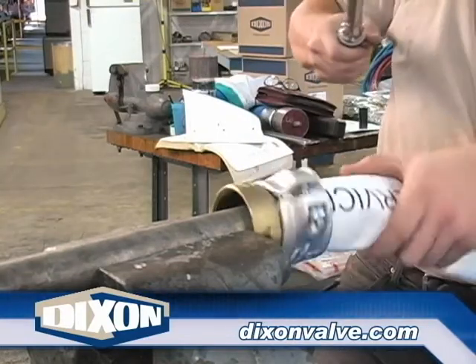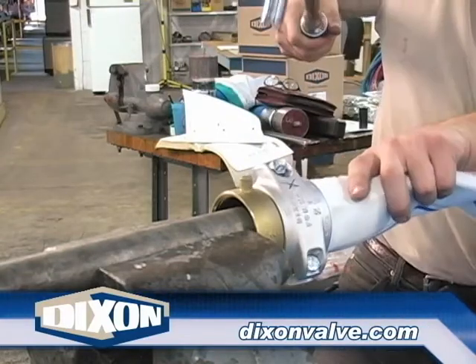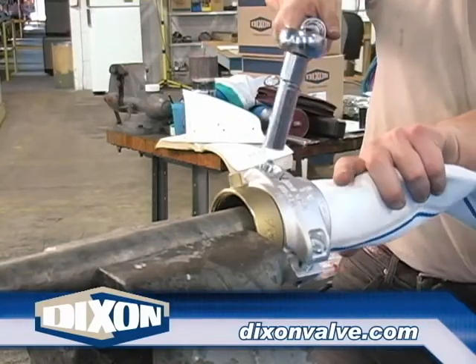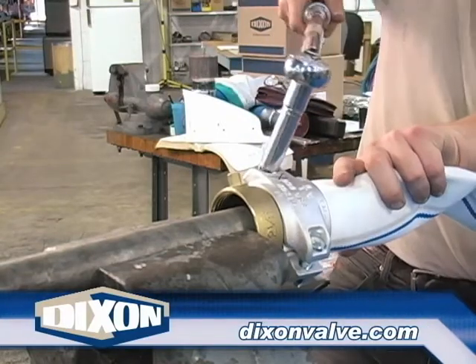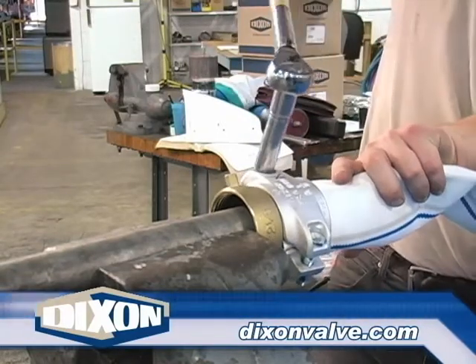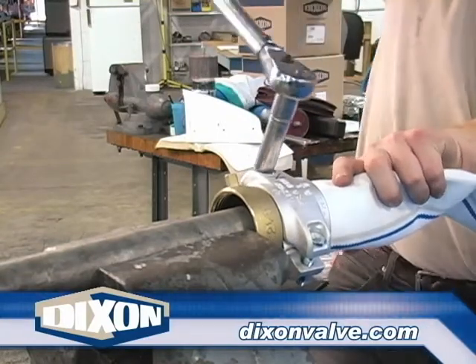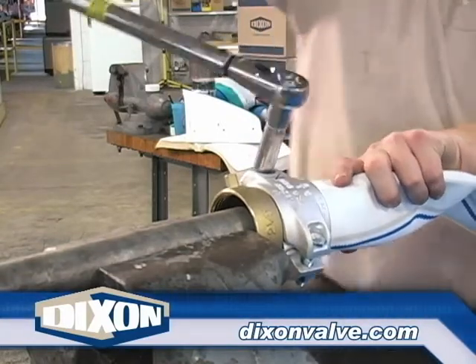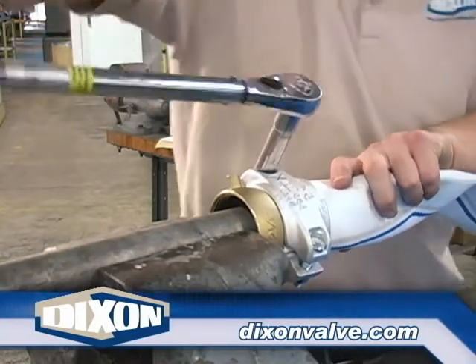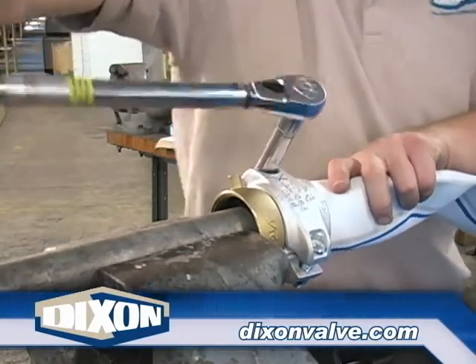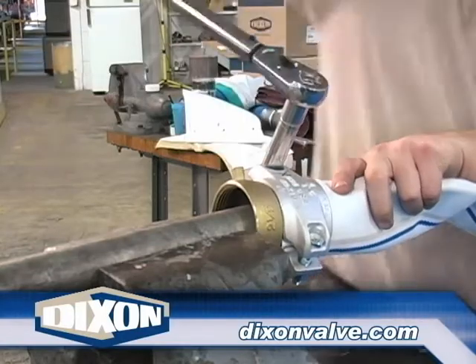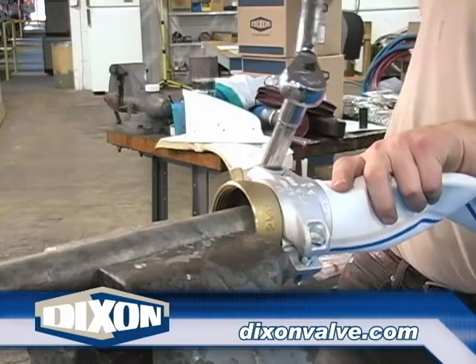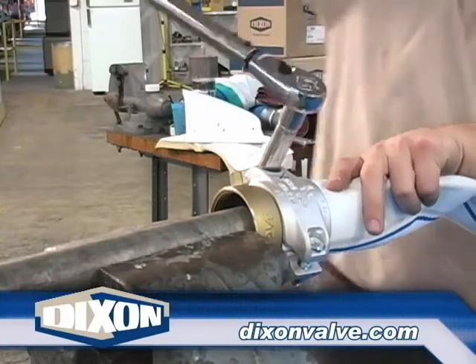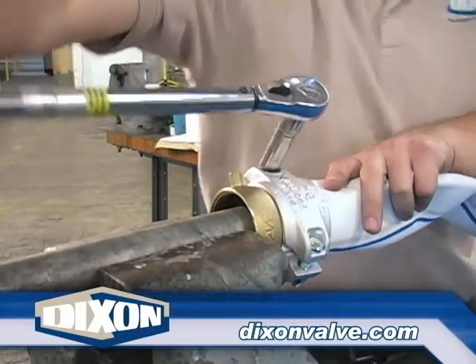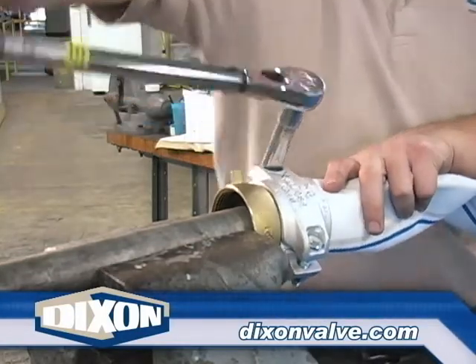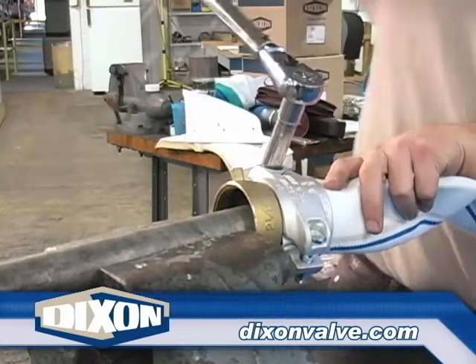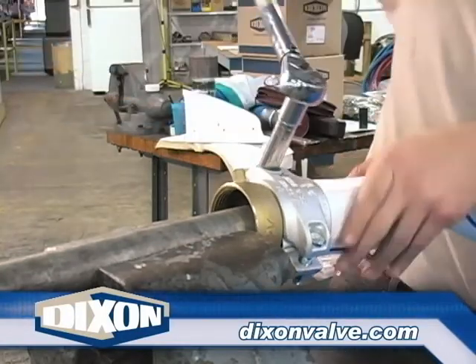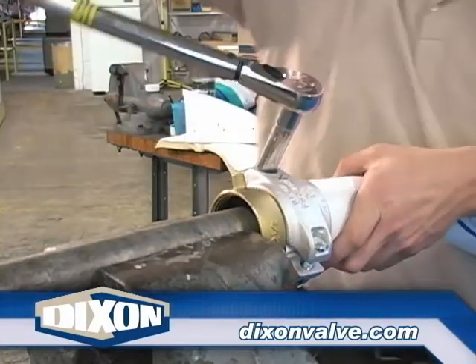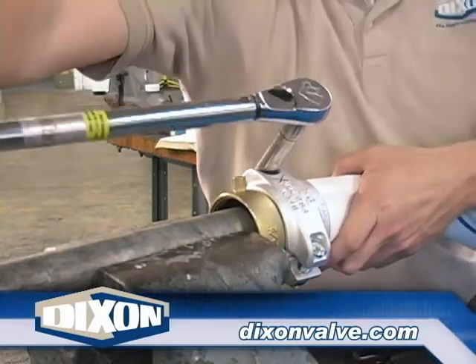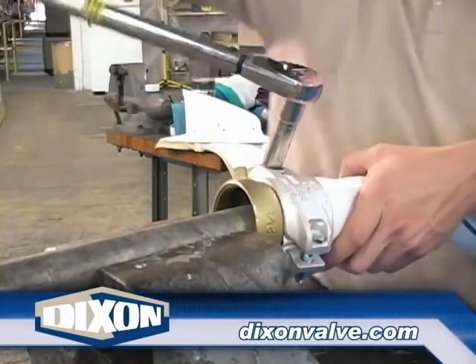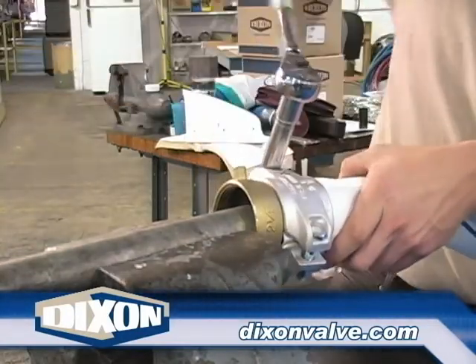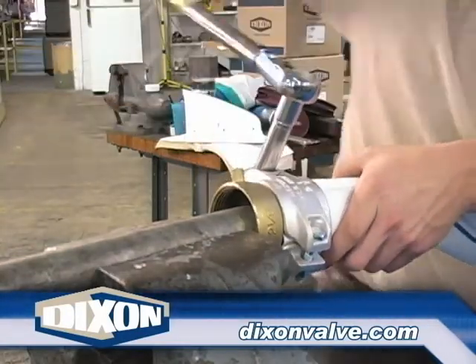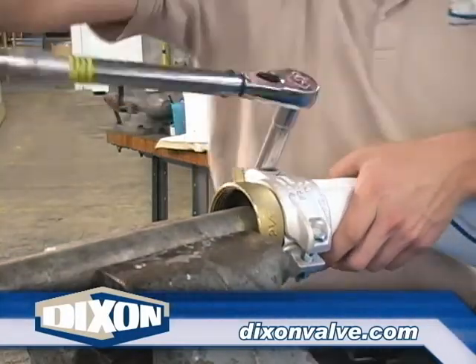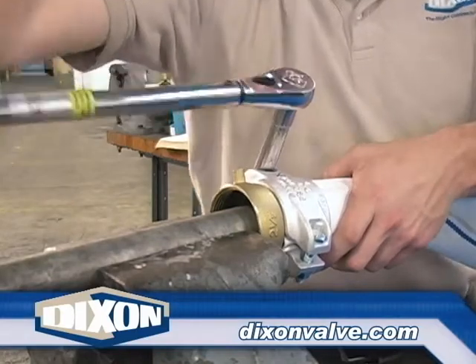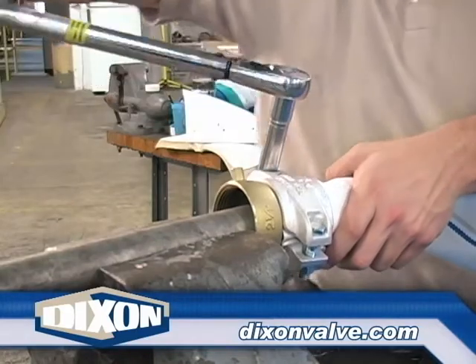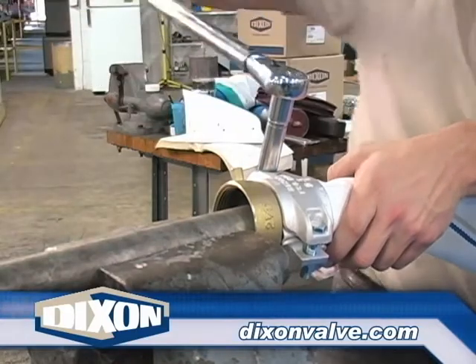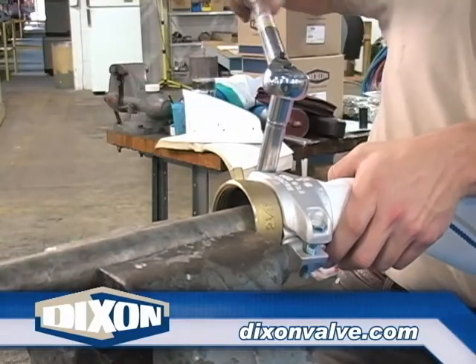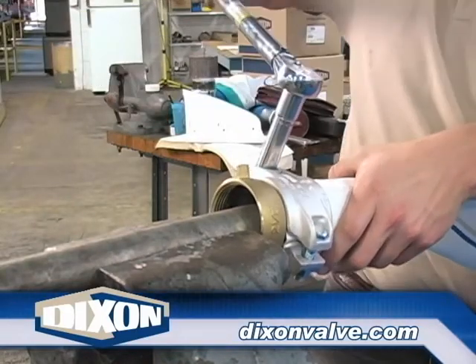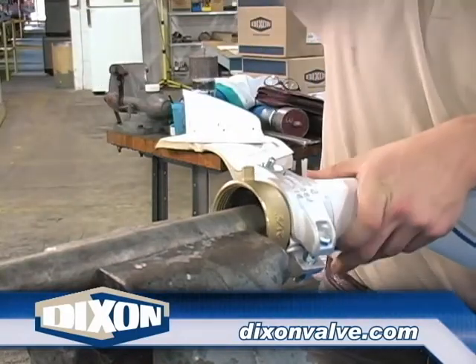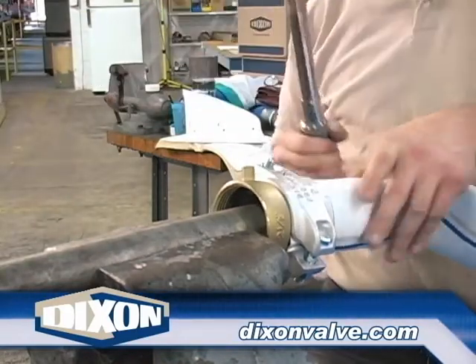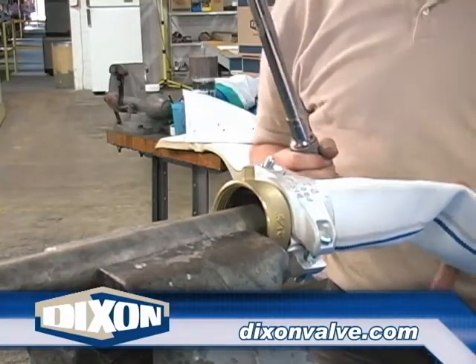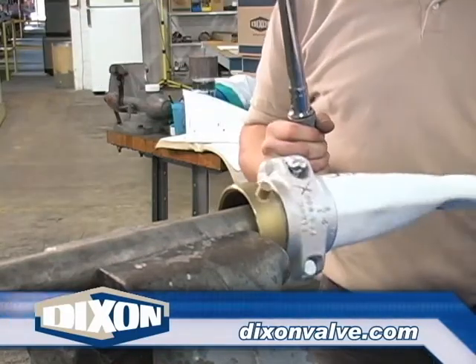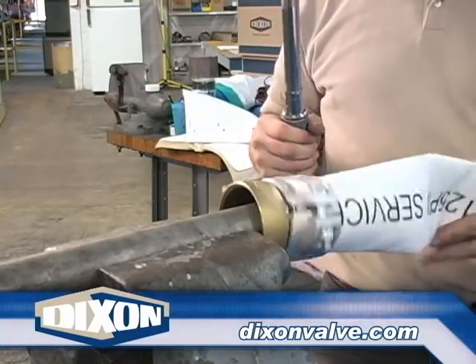Notice that a piece of pipe that is slightly smaller than the inside diameter of the coupling has been placed in the vise and the coupling has been slid over the pipe. This makes it easier for the installer to alternate between nuts without damaging the hose or coupling.